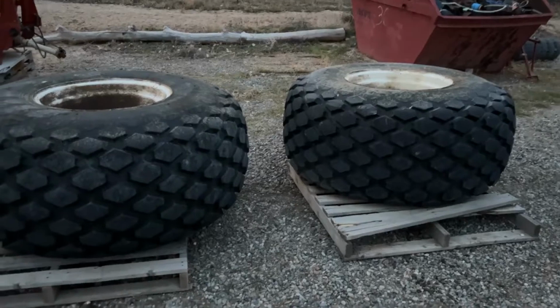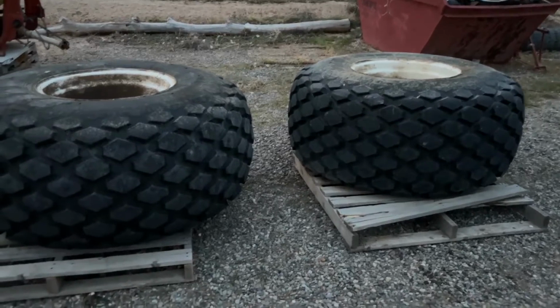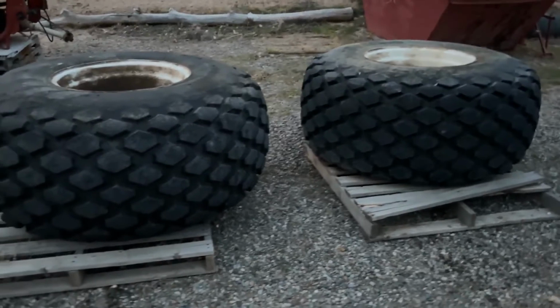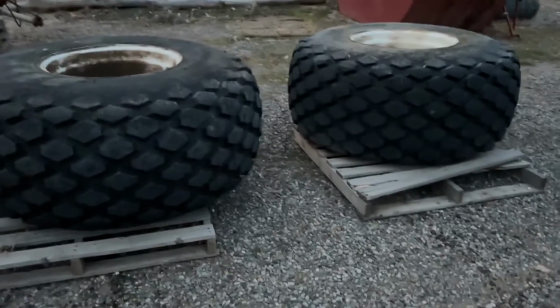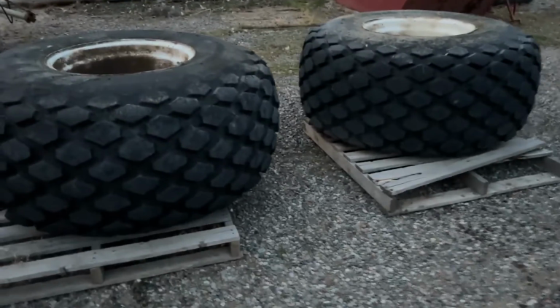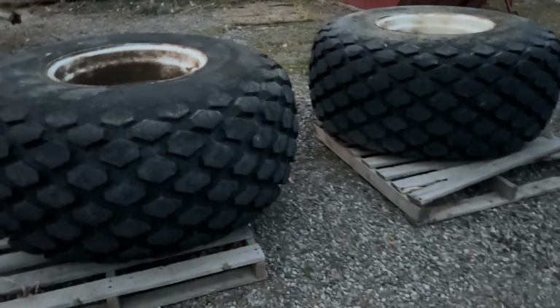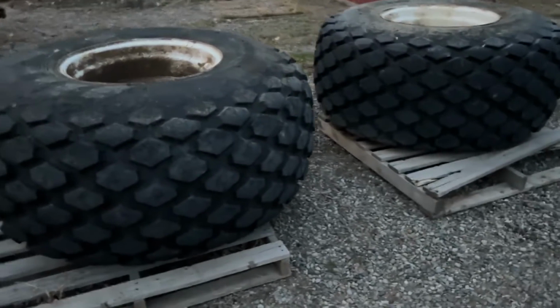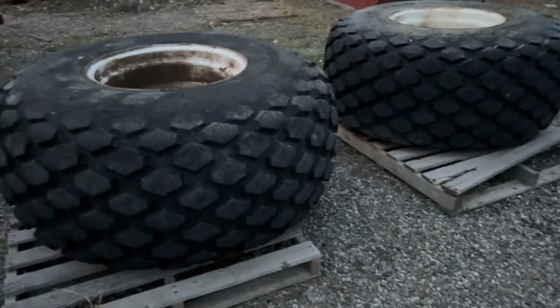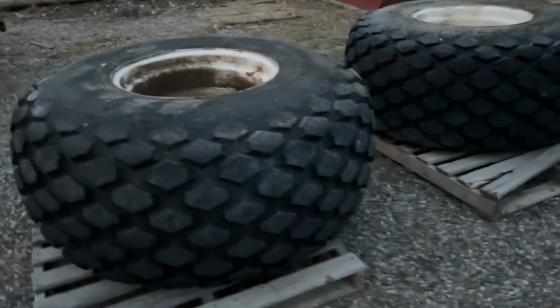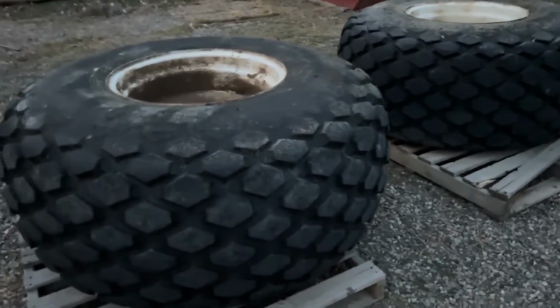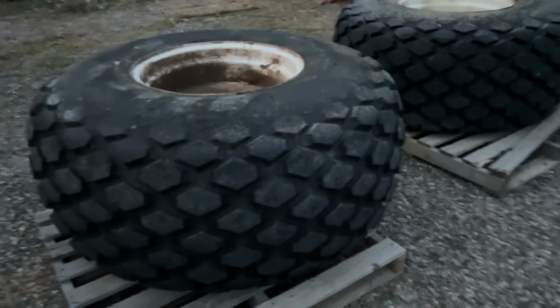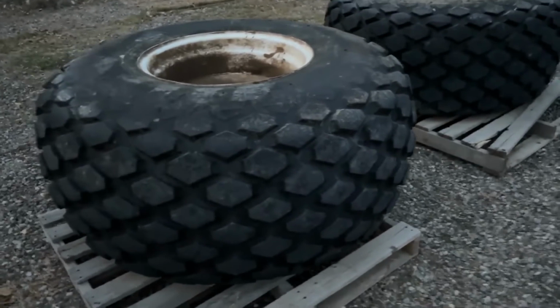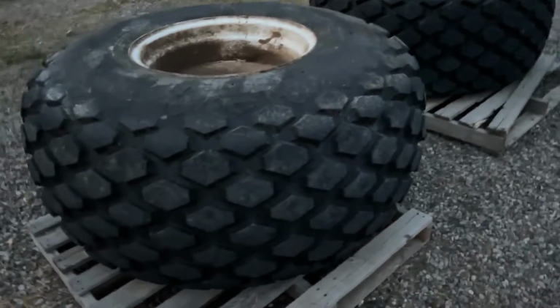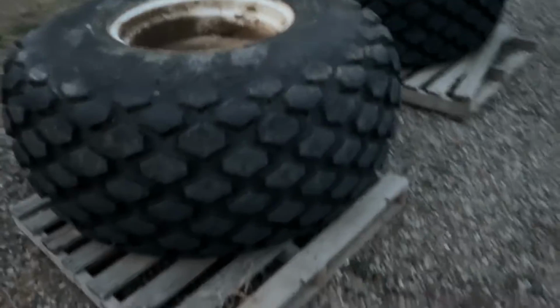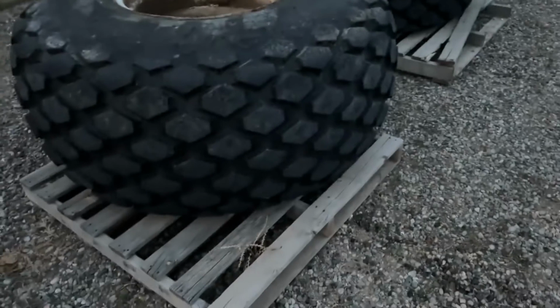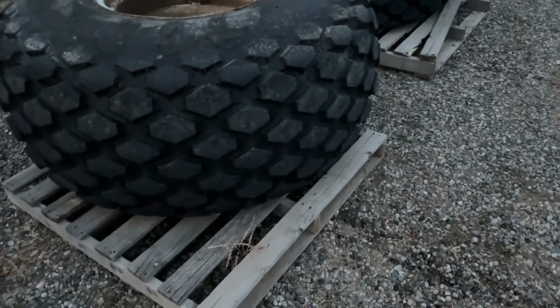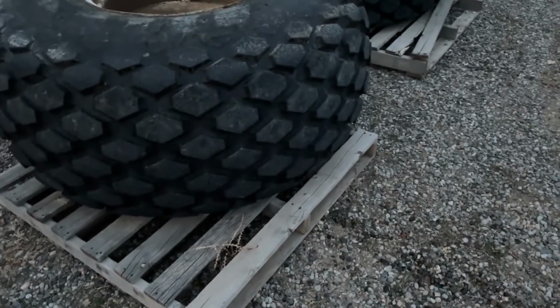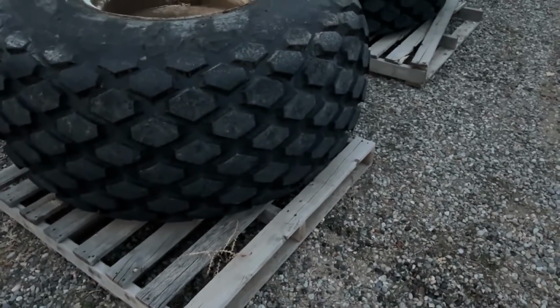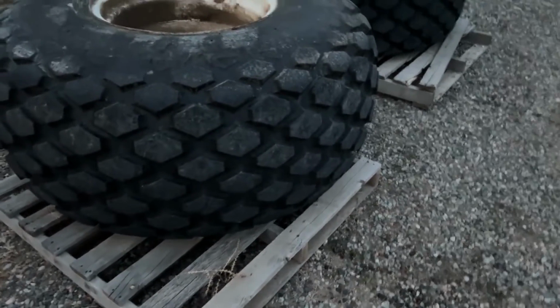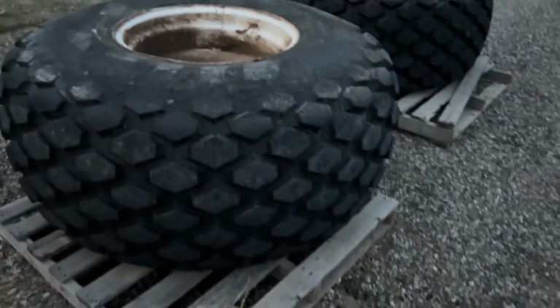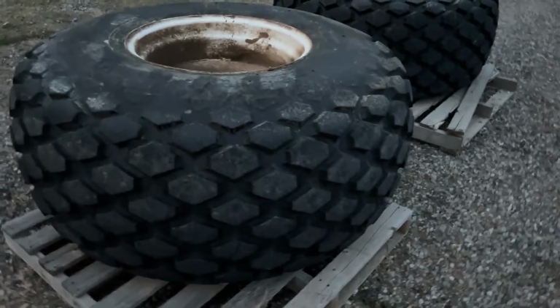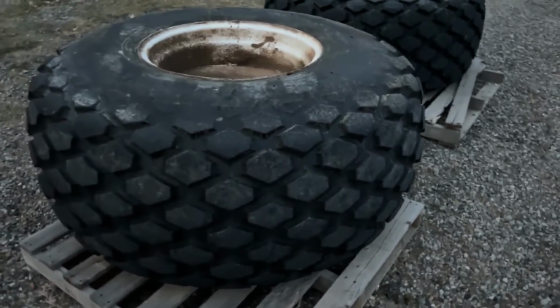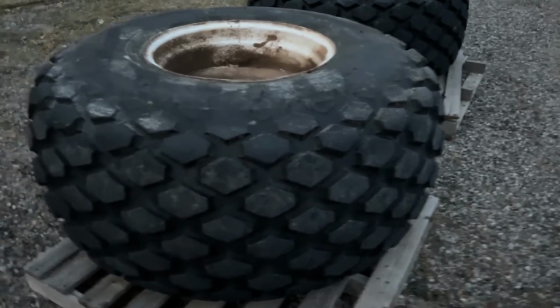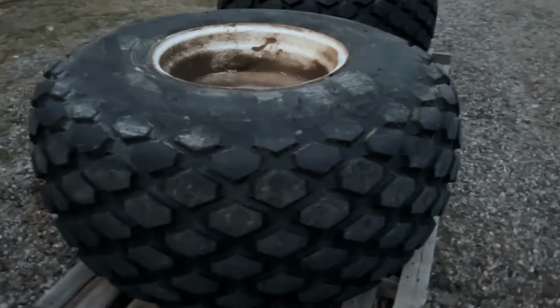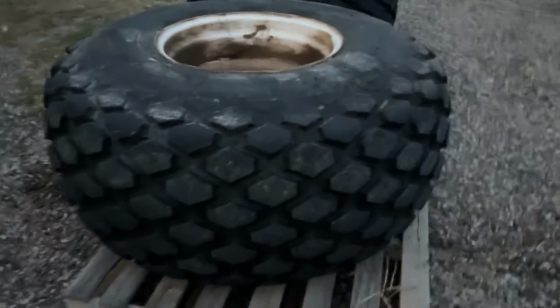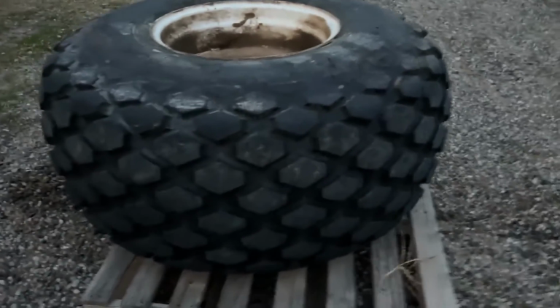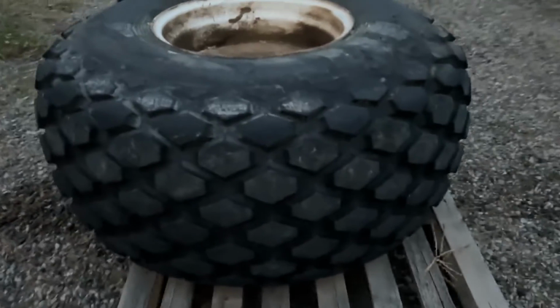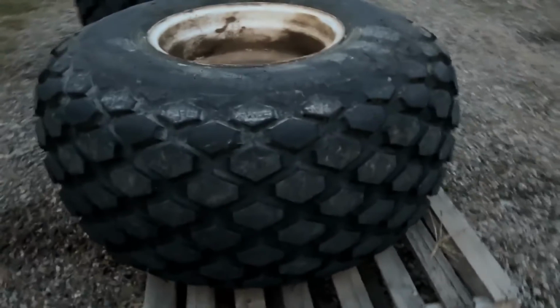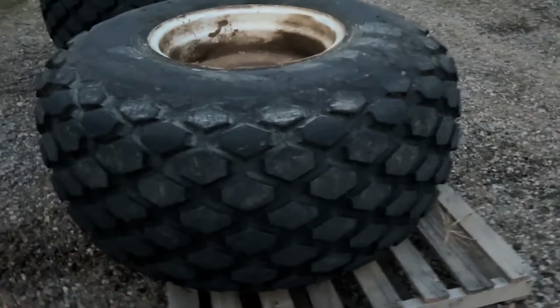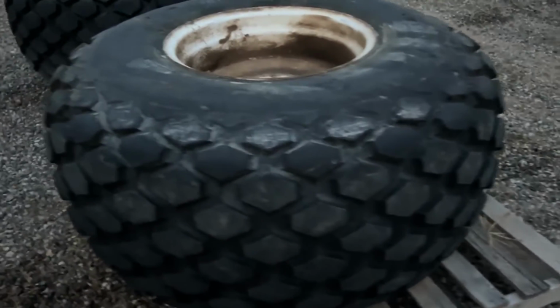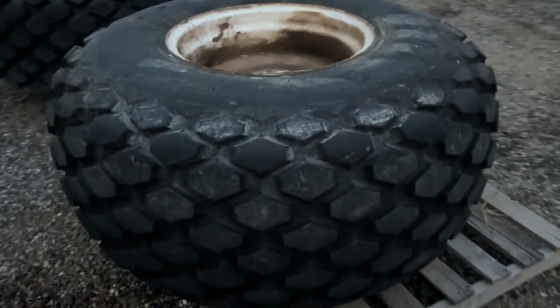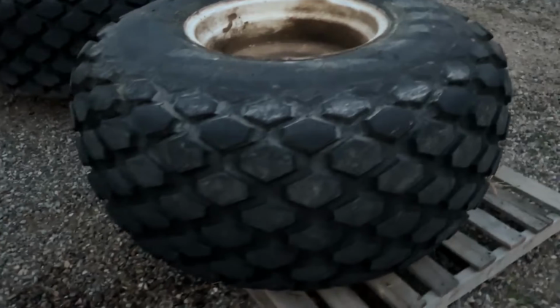Folks, we're in Grand Junction, Colorado. We got a pair of these 28L-26 turf tires. They came off the back of Tyler's 7740 New Holland Ford tractor, and that's what they used on that tractor when they headed out in the sod fields.